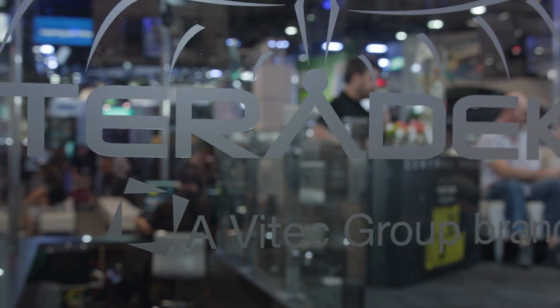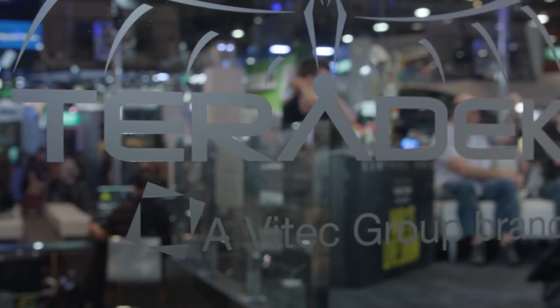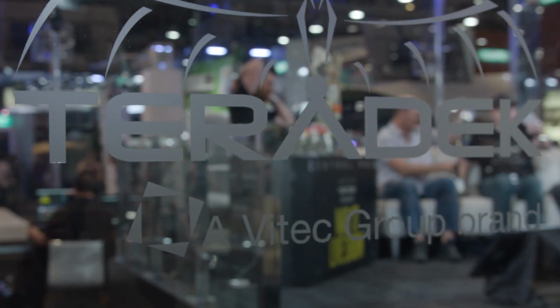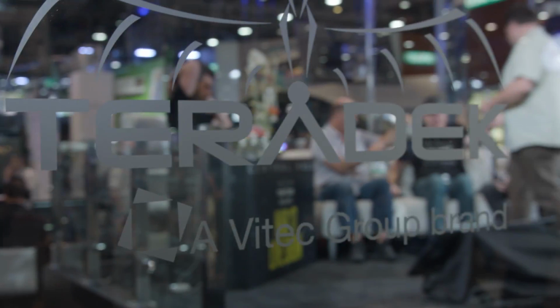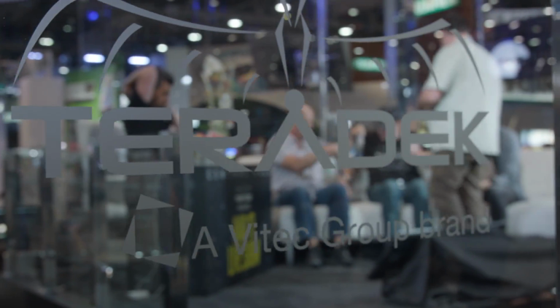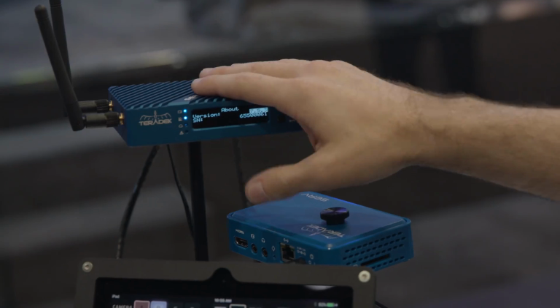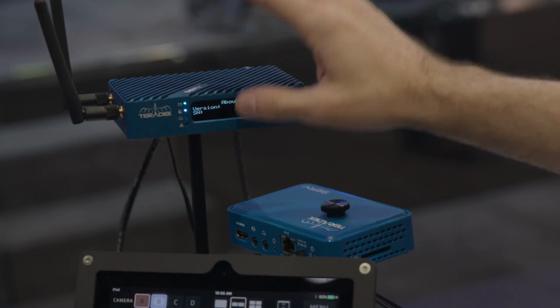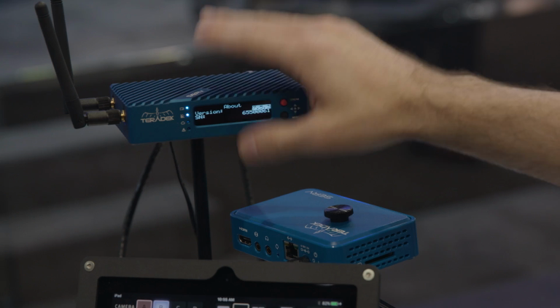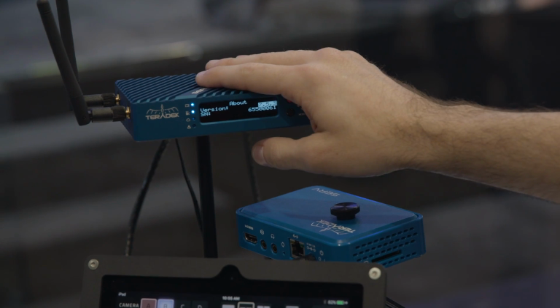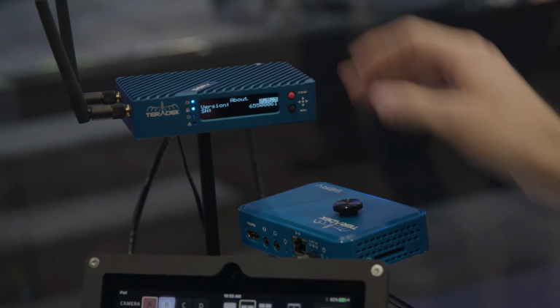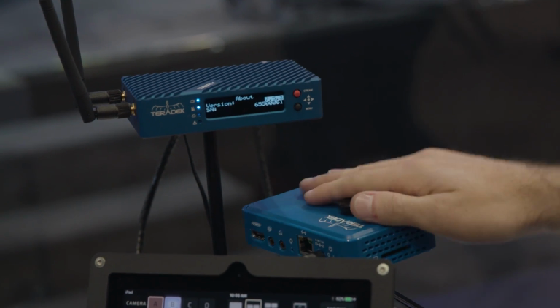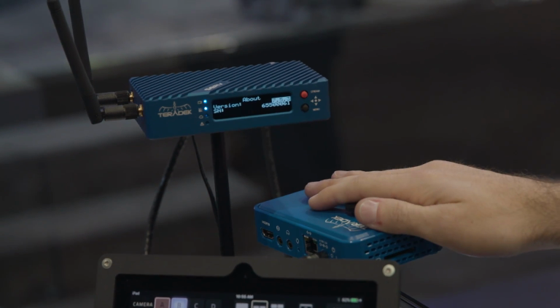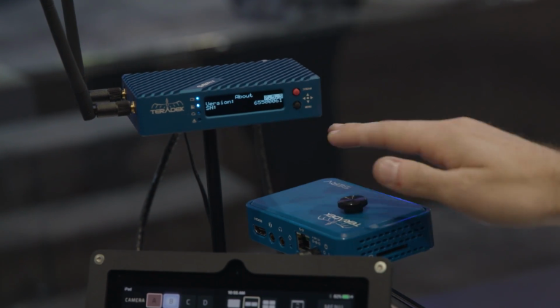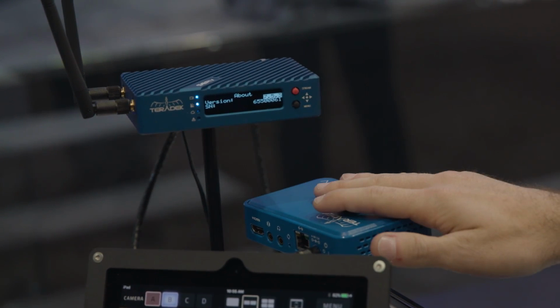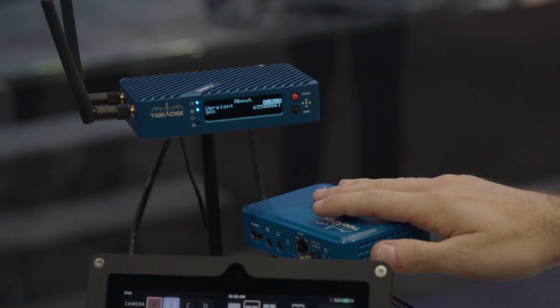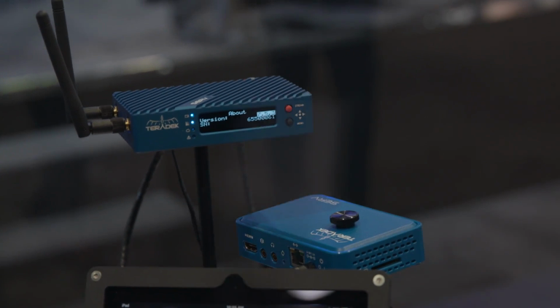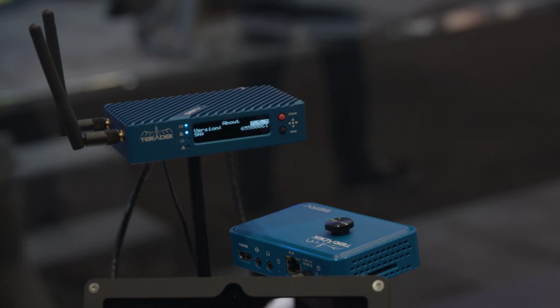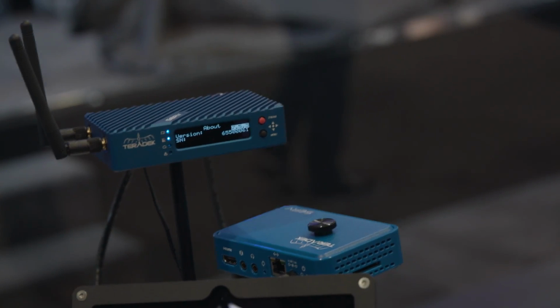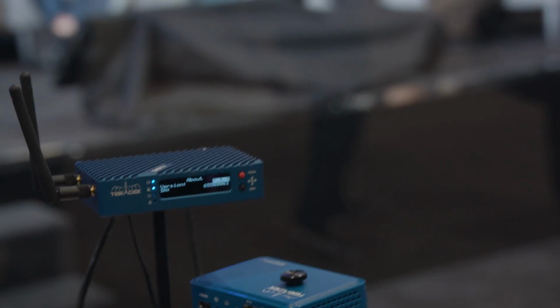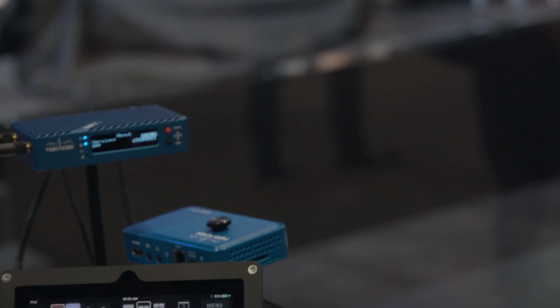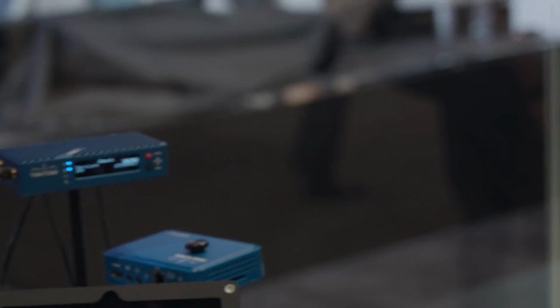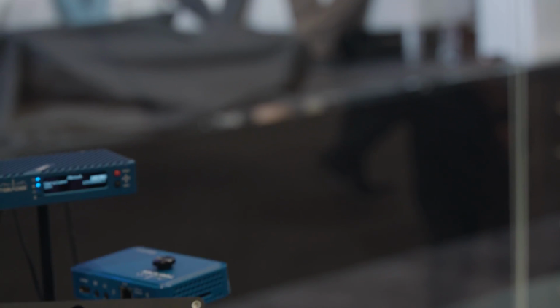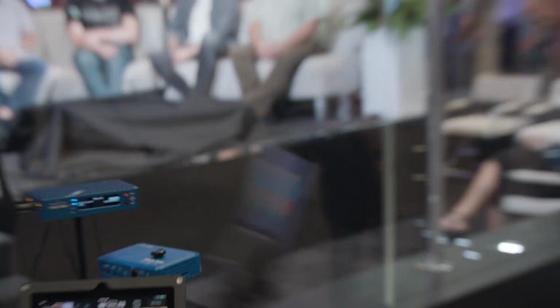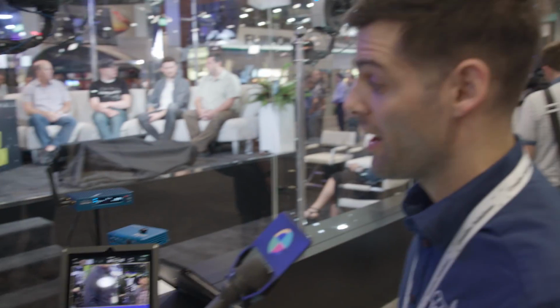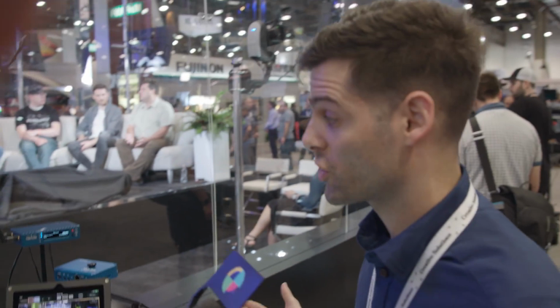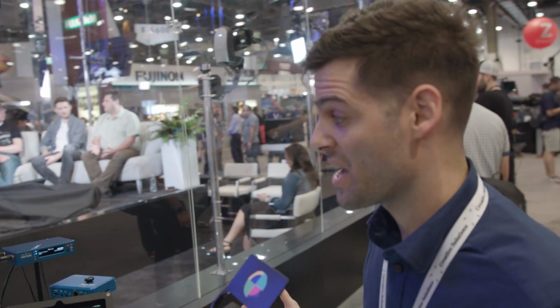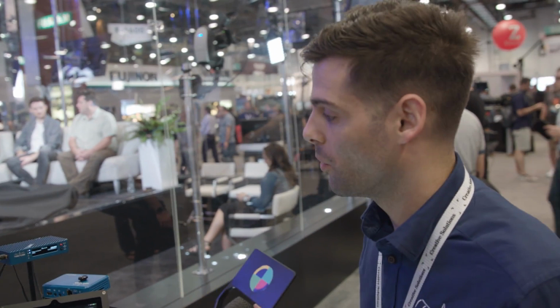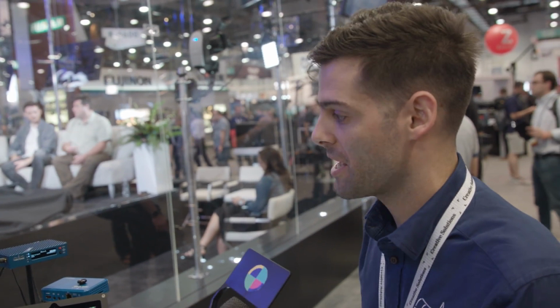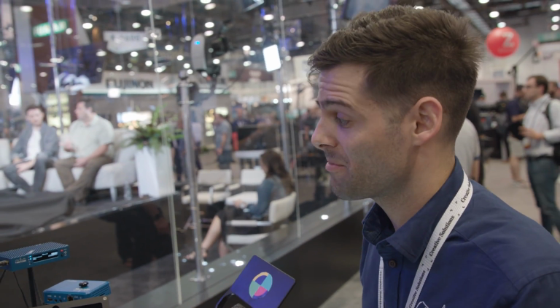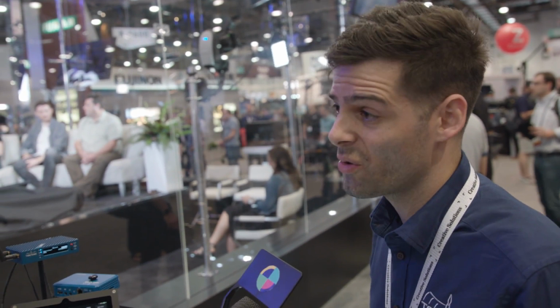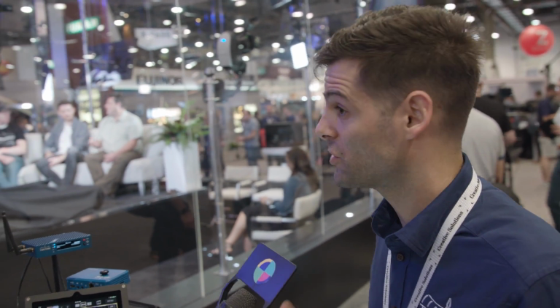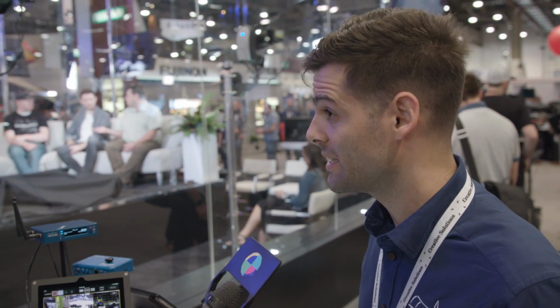We're working on the price right now. We're thinking the Serve Pro is going to be about $1,600, and the original Serve is going to be about $700. $700 is actually really great for that. They're actually ready to go — we should be able to get them out the door within about two weeks.